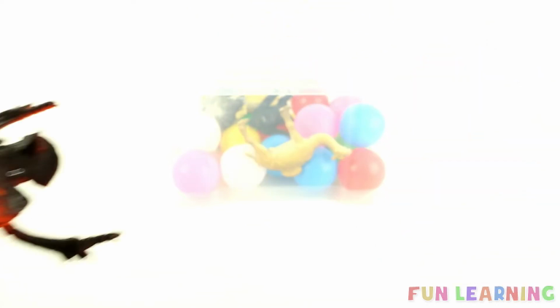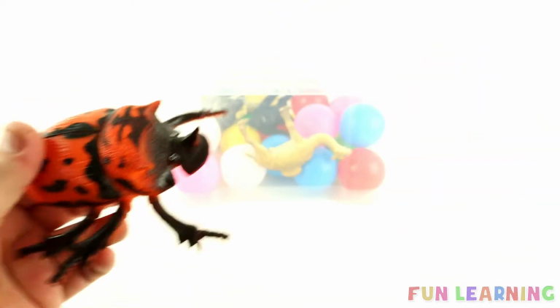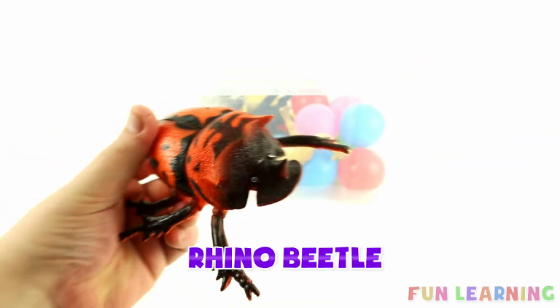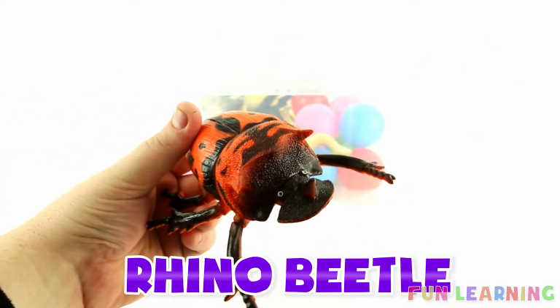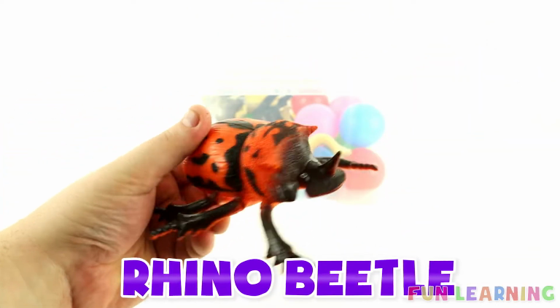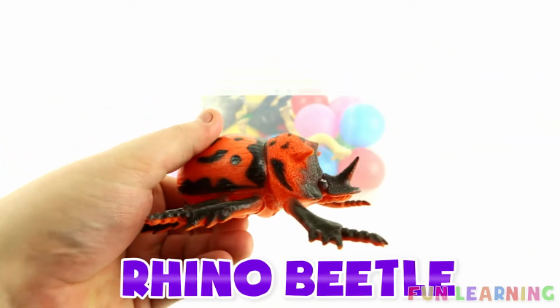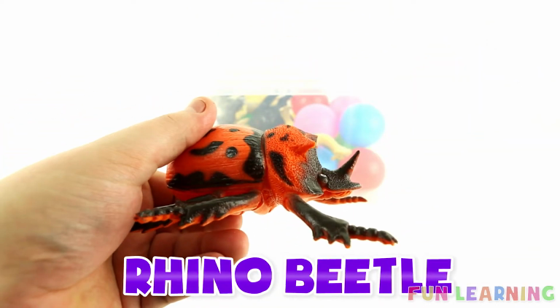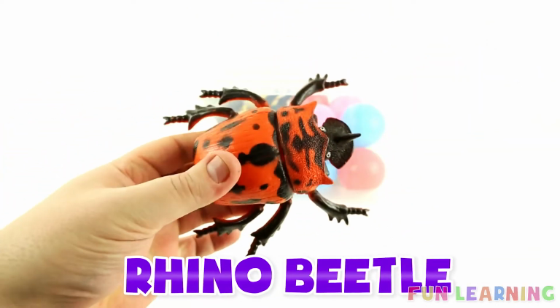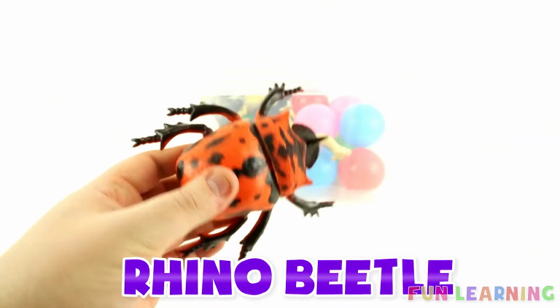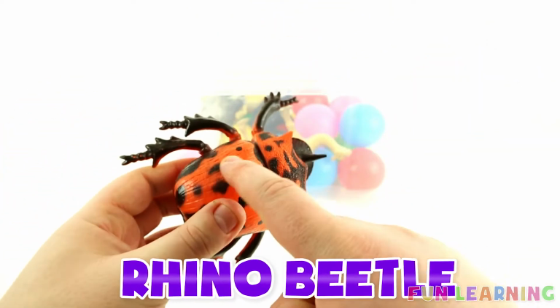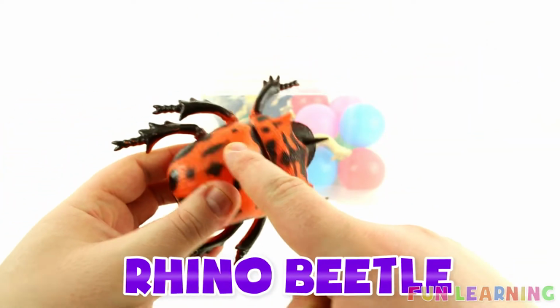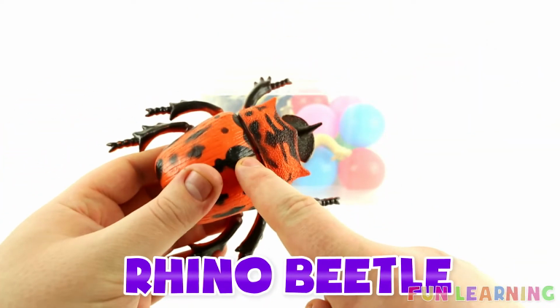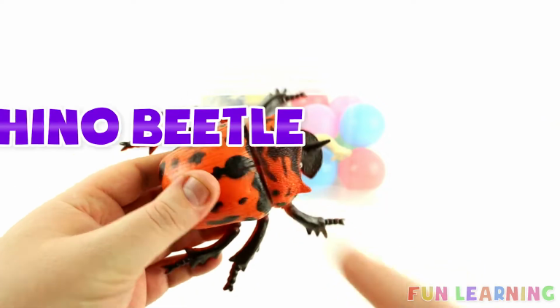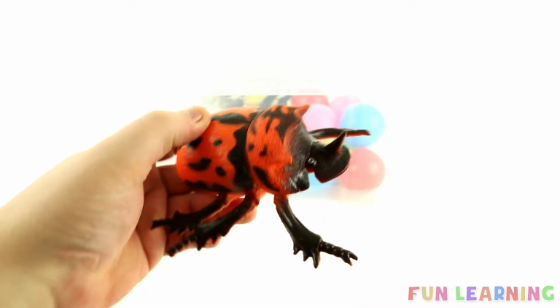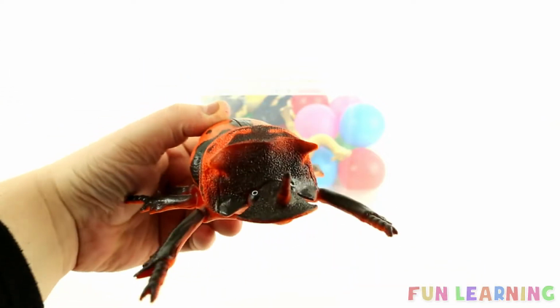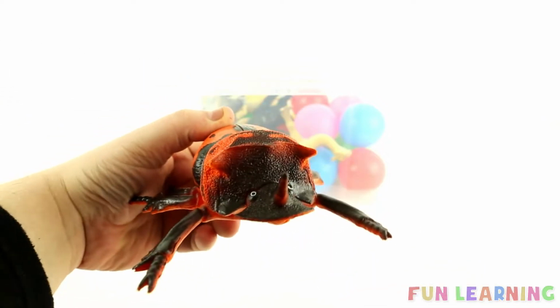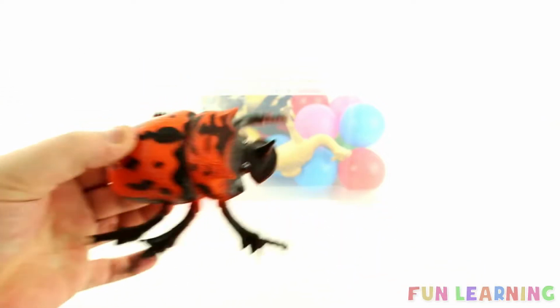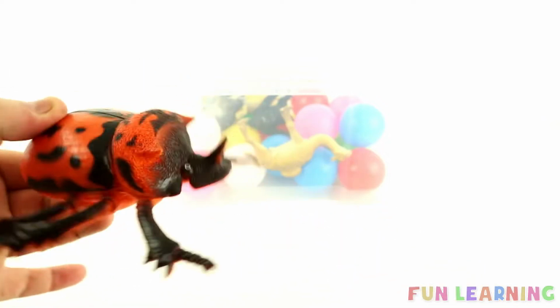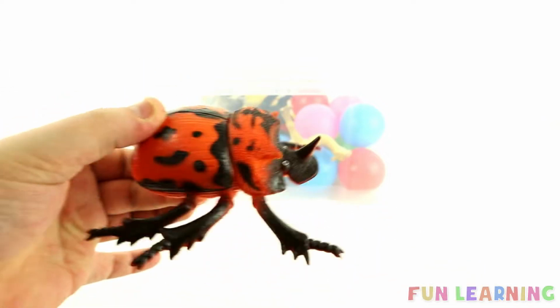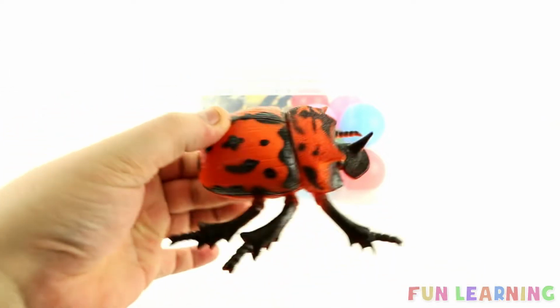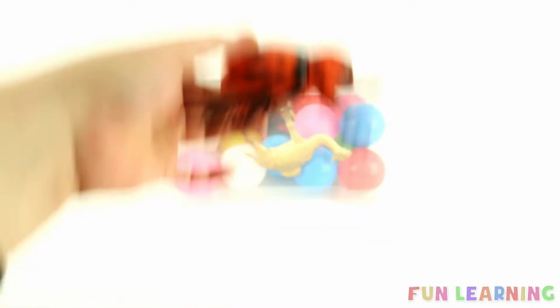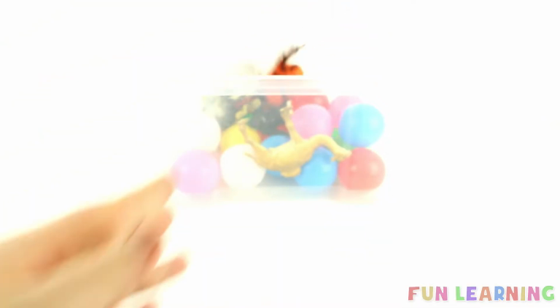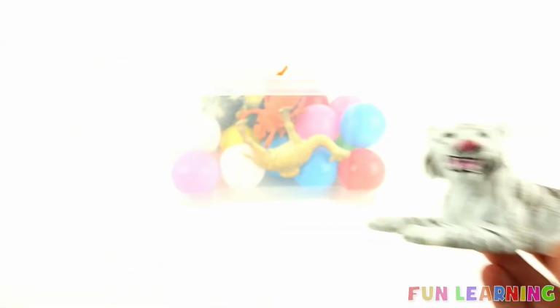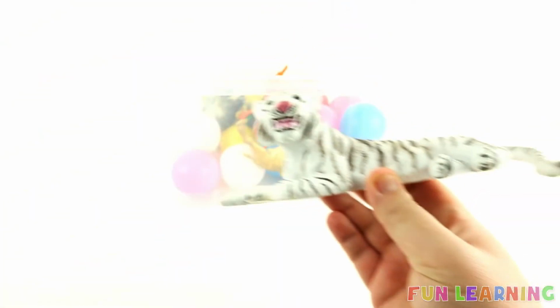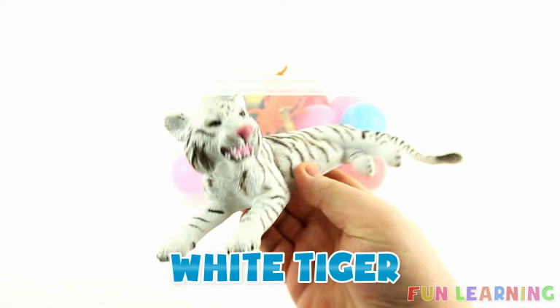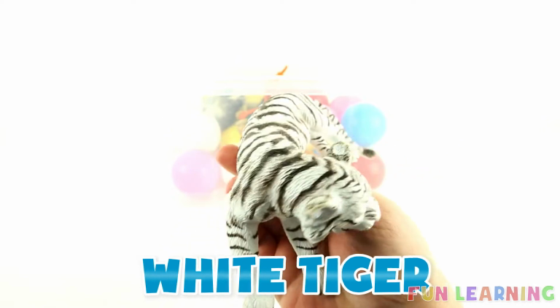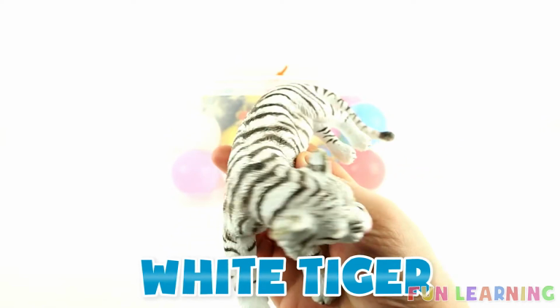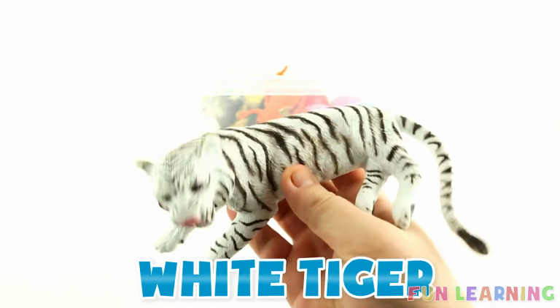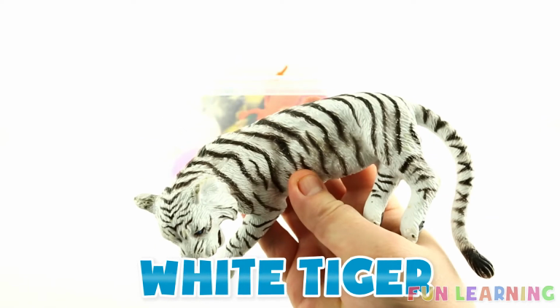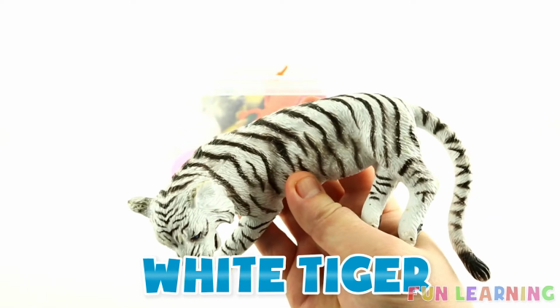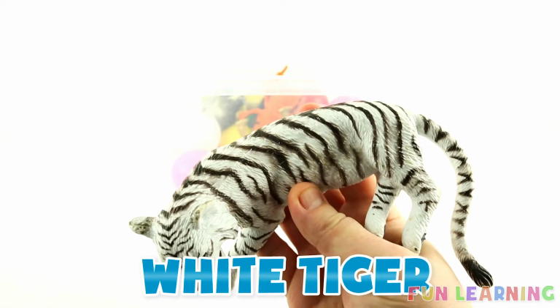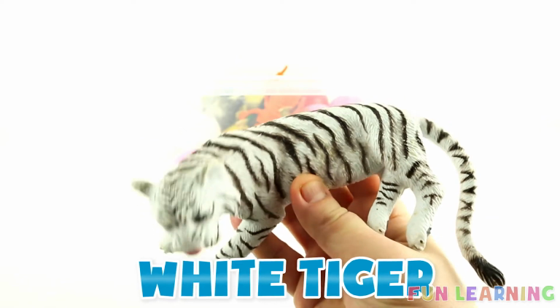It's a rhino beetle. Orange and brown. A white tiger. It's white with black stripes.